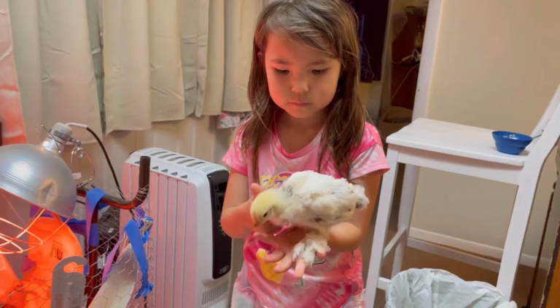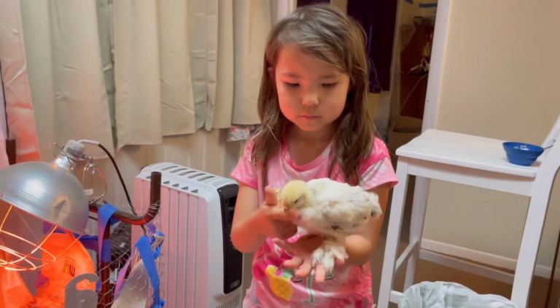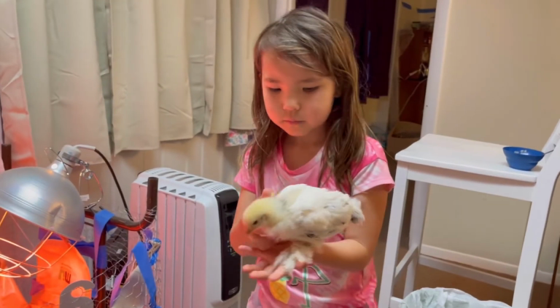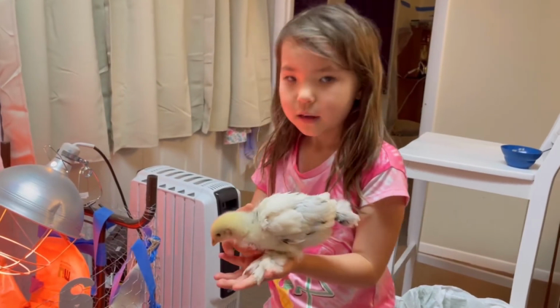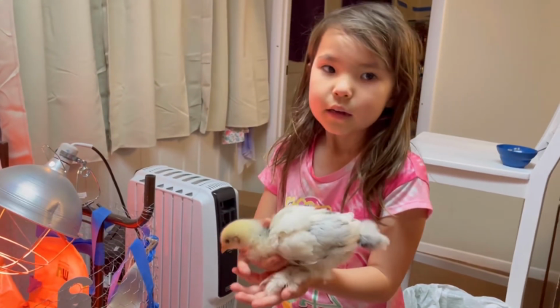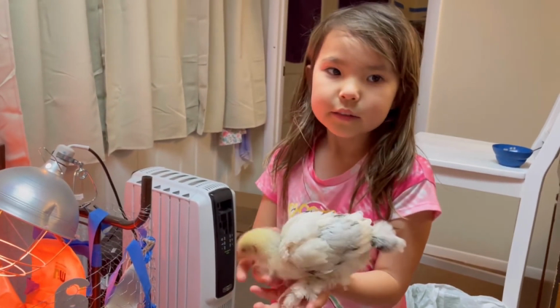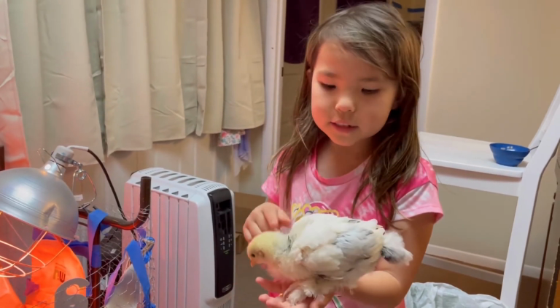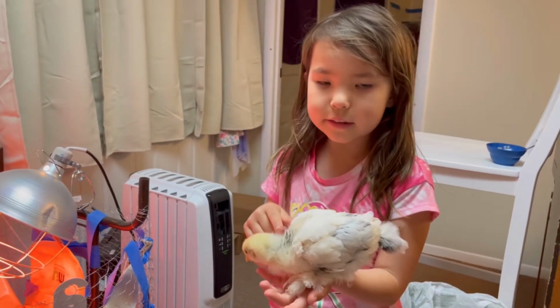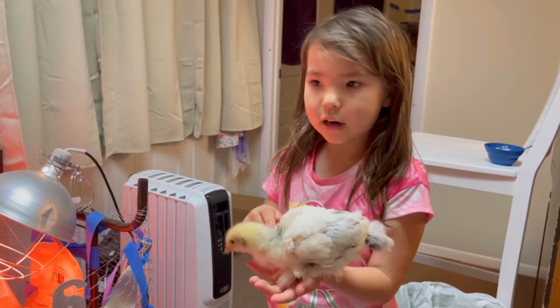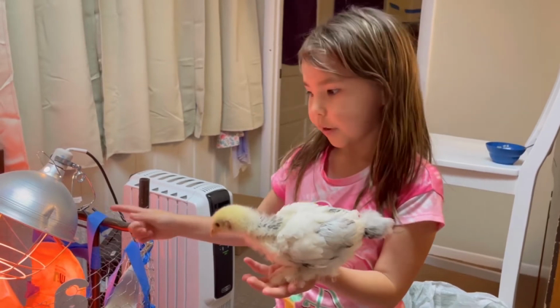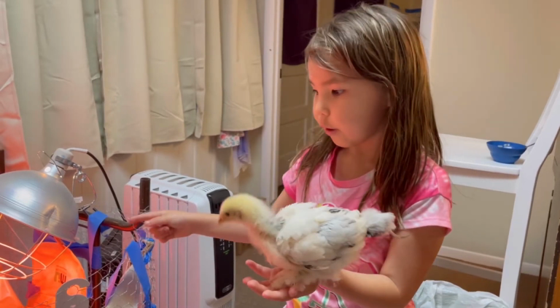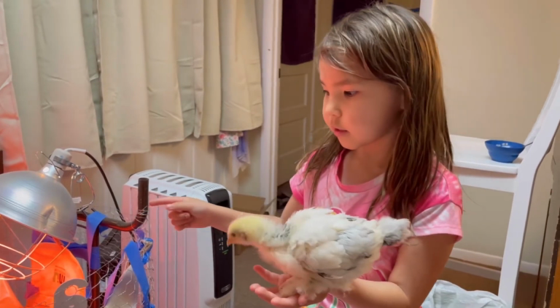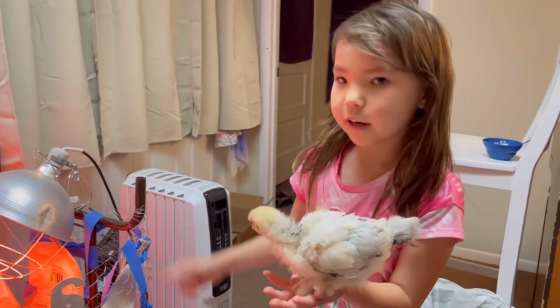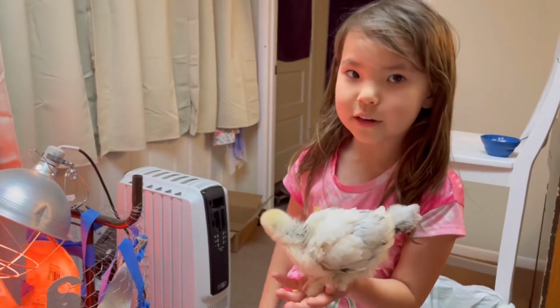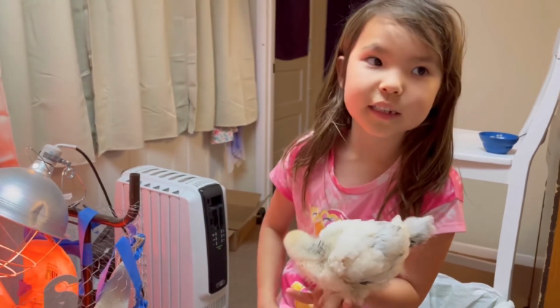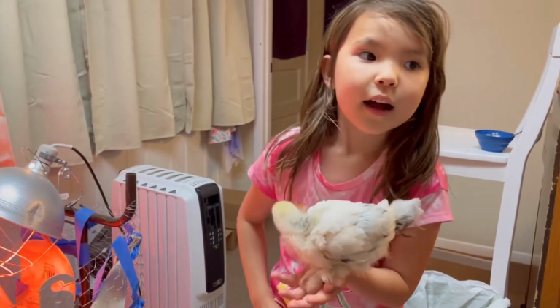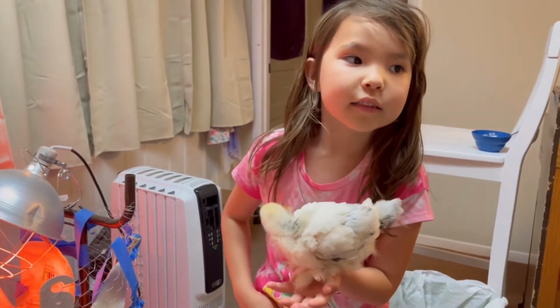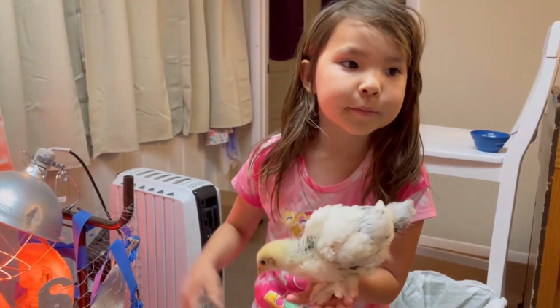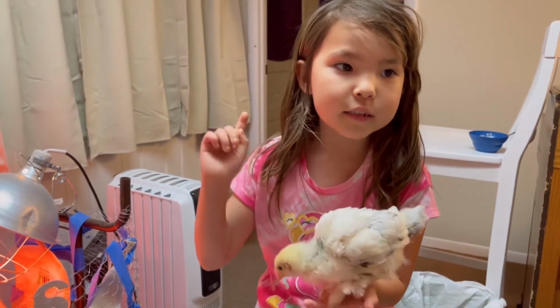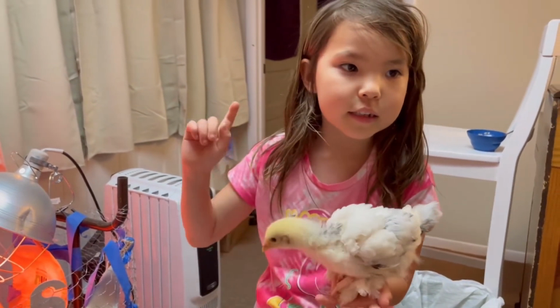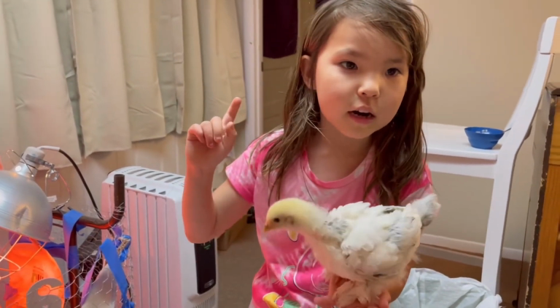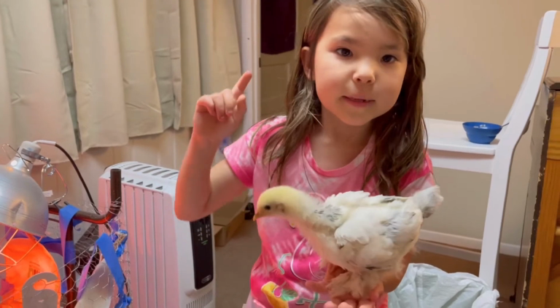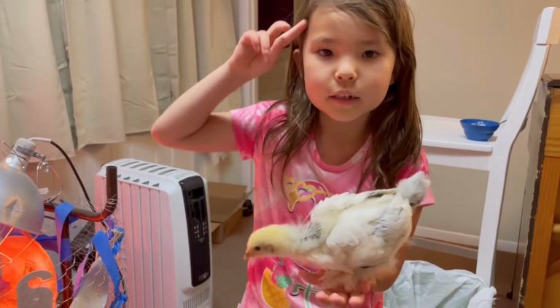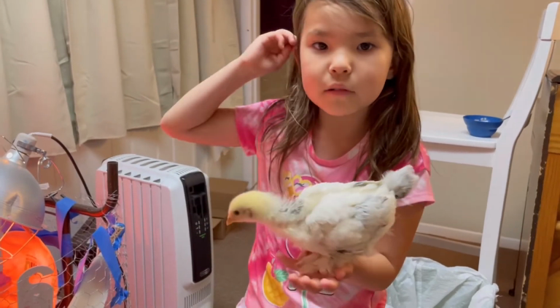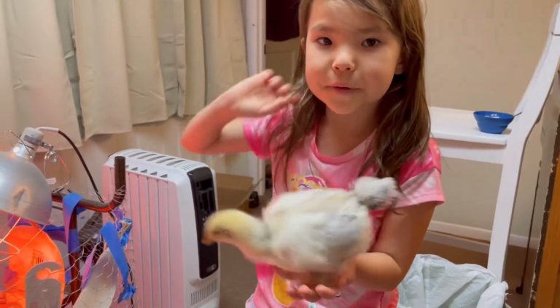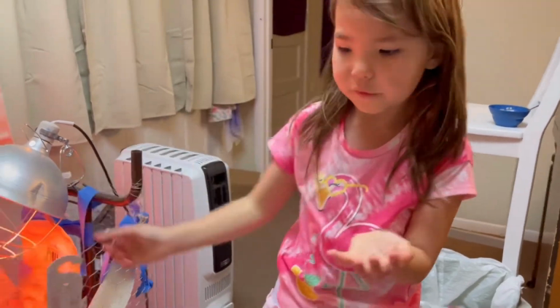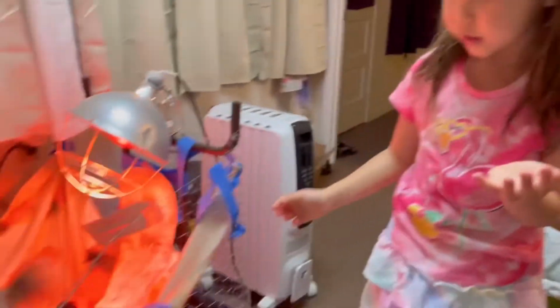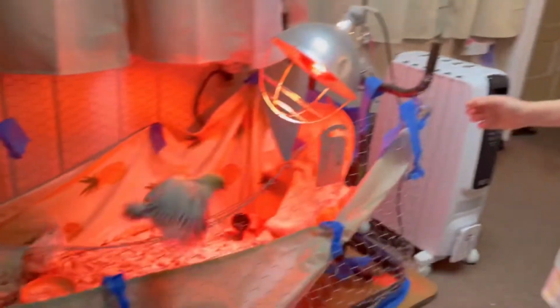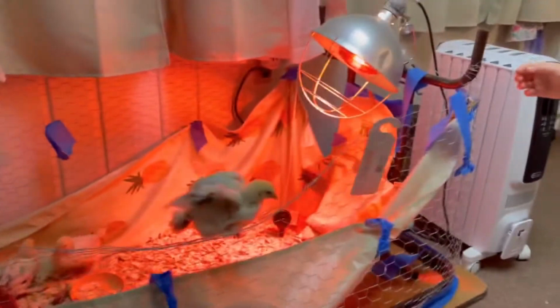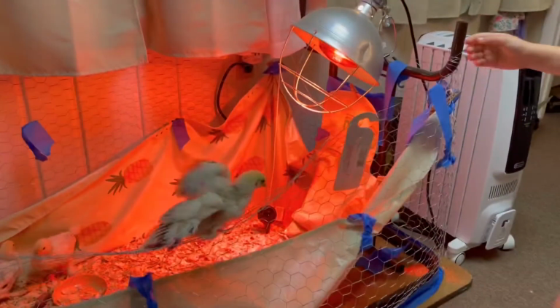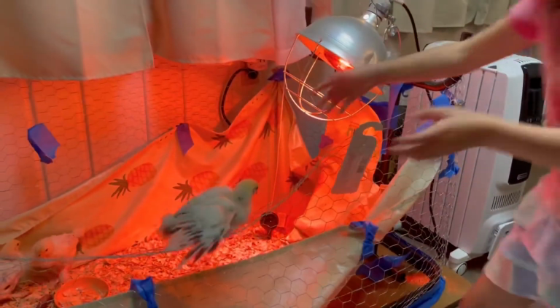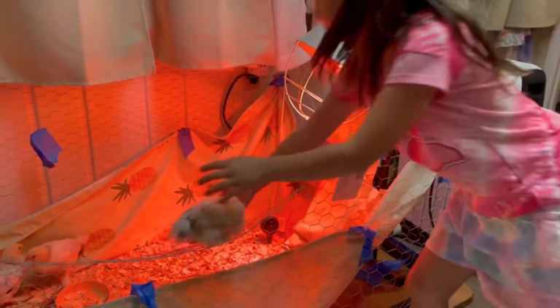What's her name, sweetie? She's Glitter Star, and the other one is Star Glitter — because I named one Glitter Star because that one is the other one. She's back in the cage. That's so funny, come here!